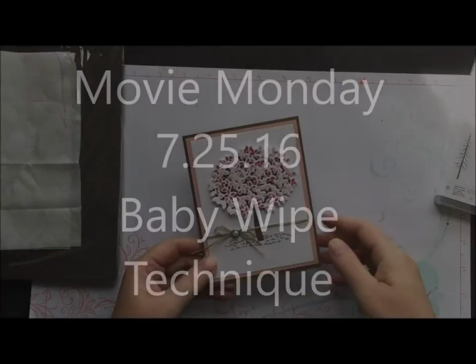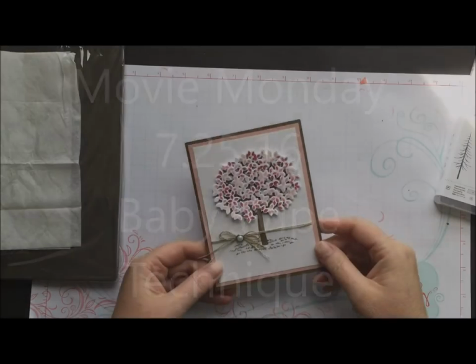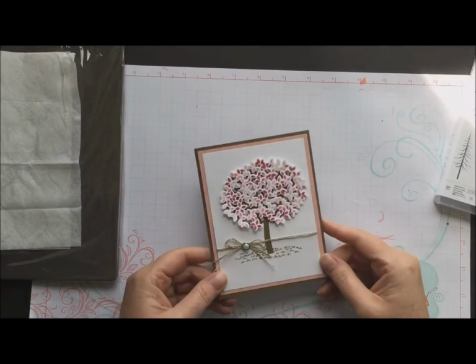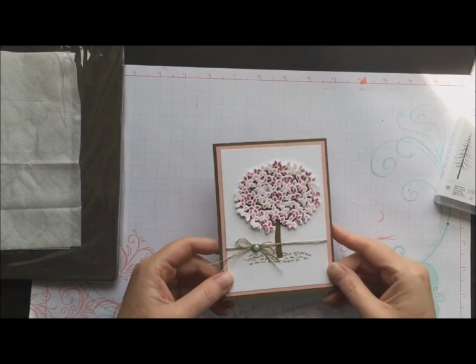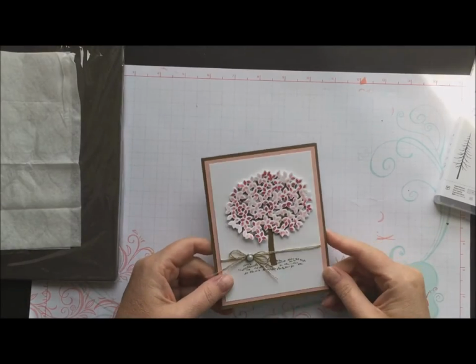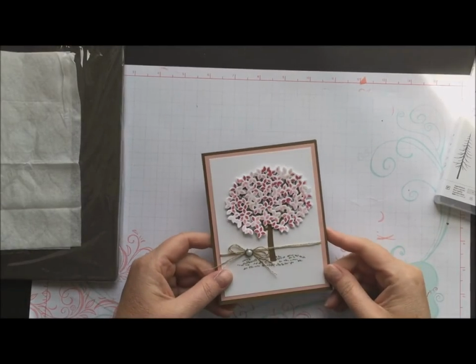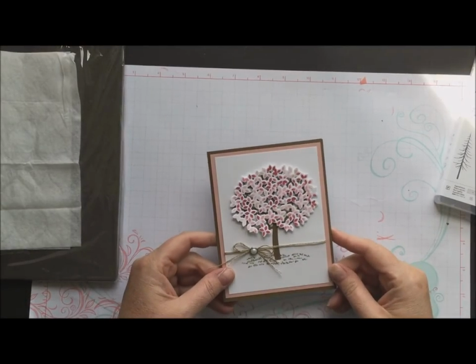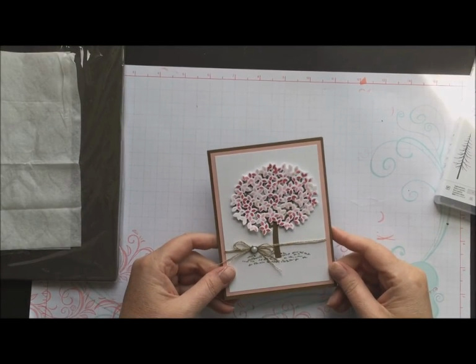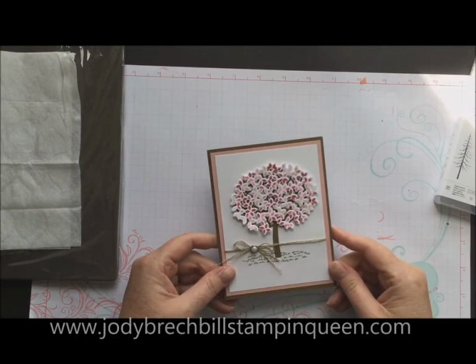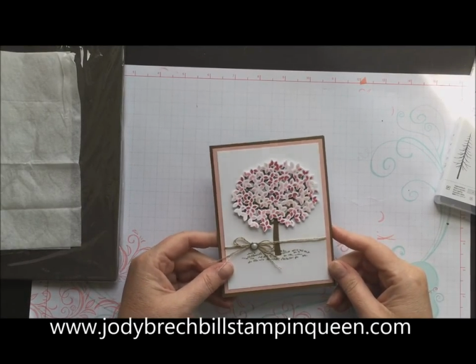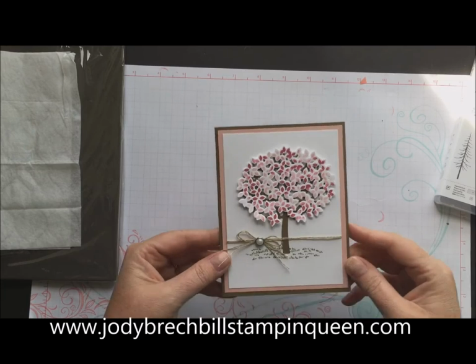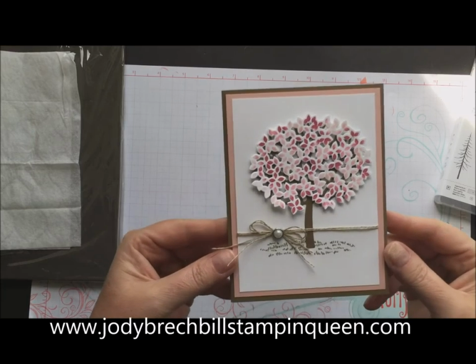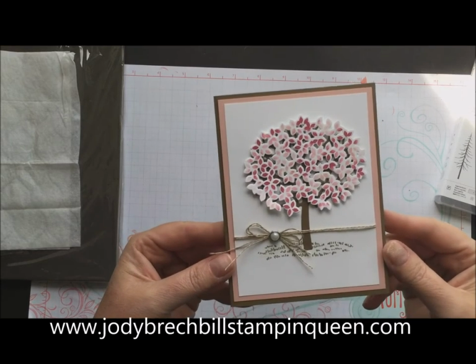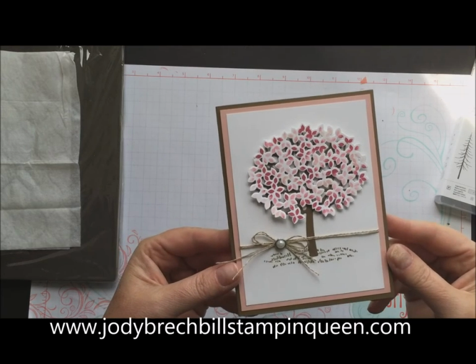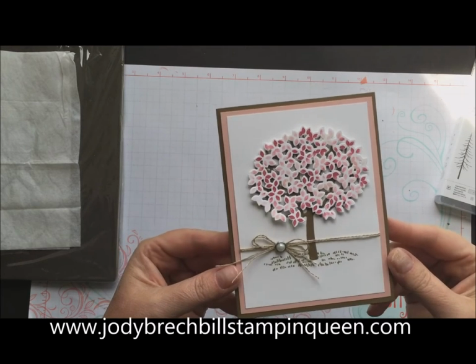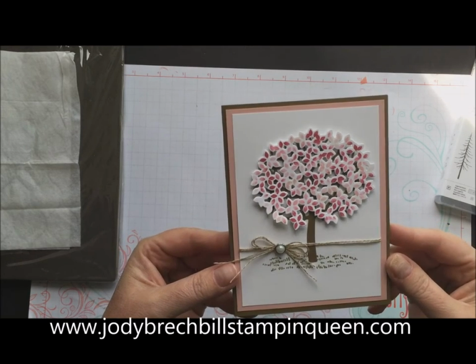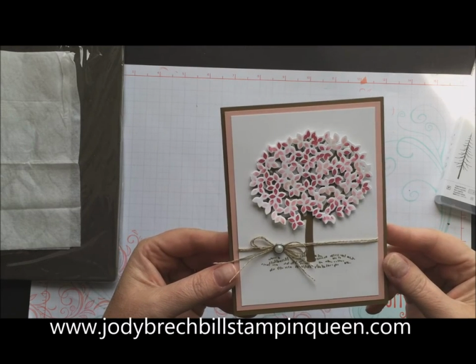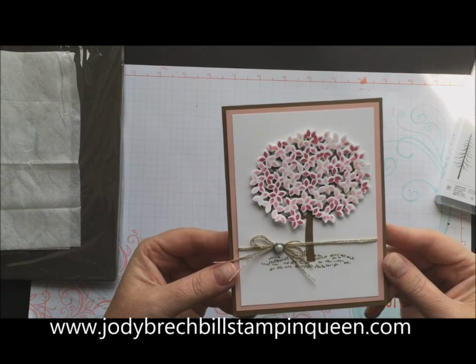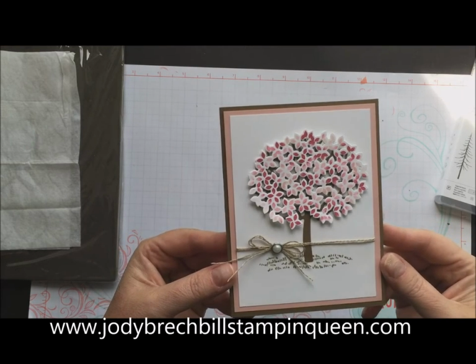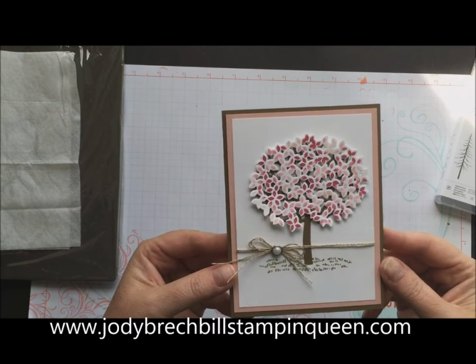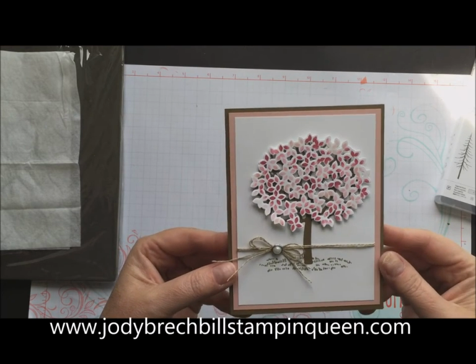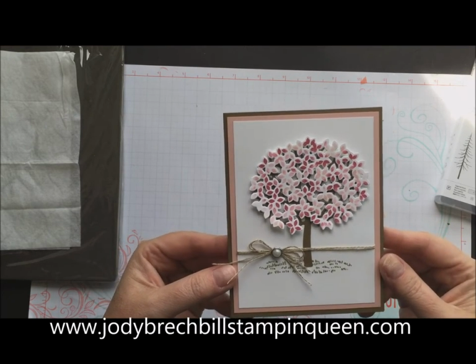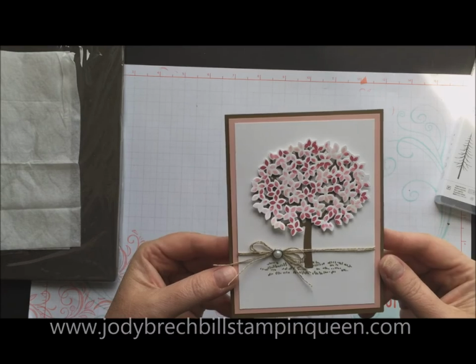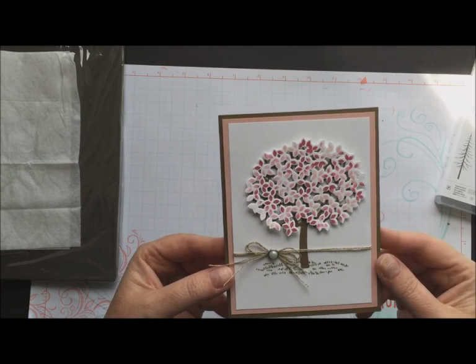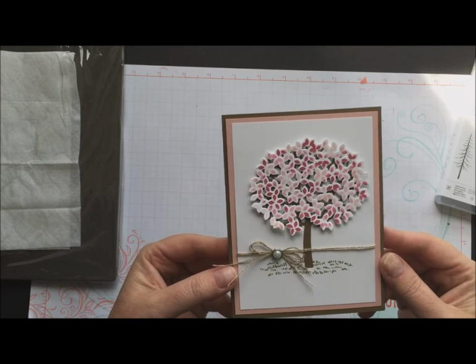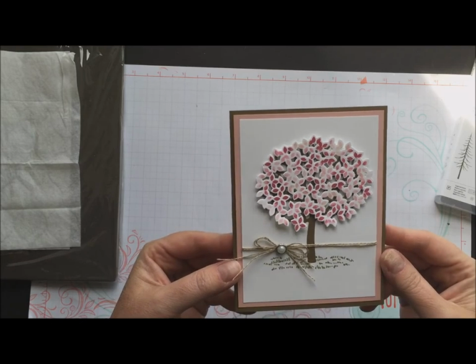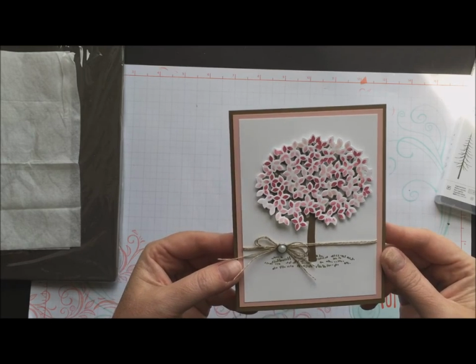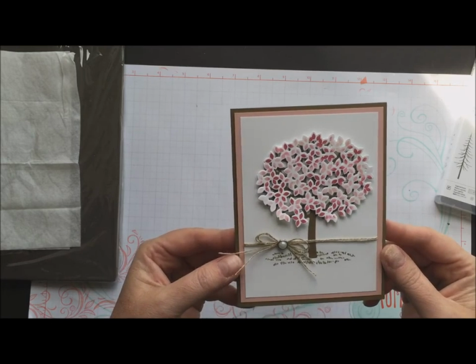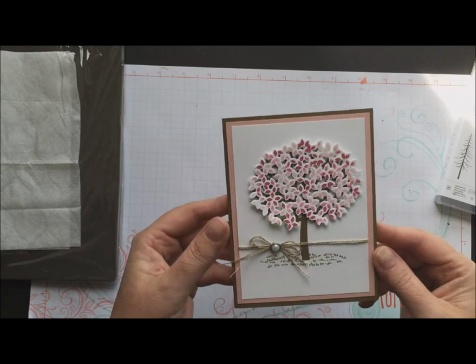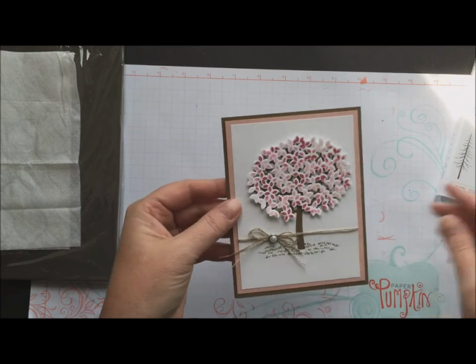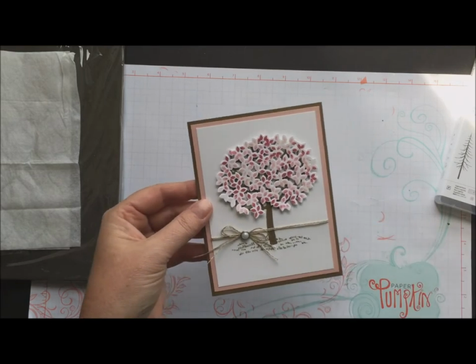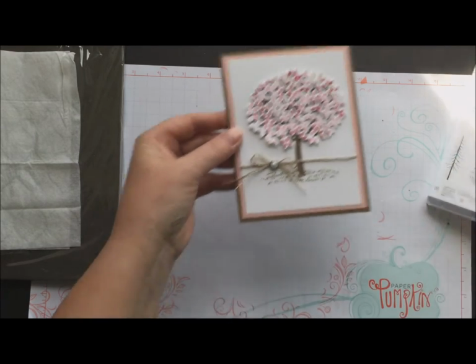Hello there Stampin' Friends! Welcome to Movie Monday with Jodi Brackbill's Stampin' Queen. This is the card we're going to create today — it's a simple technique but with a real wow factor using baby wipes. So let's get going.